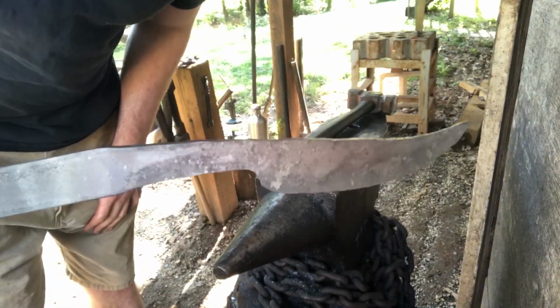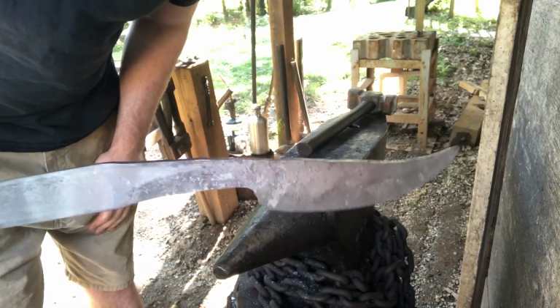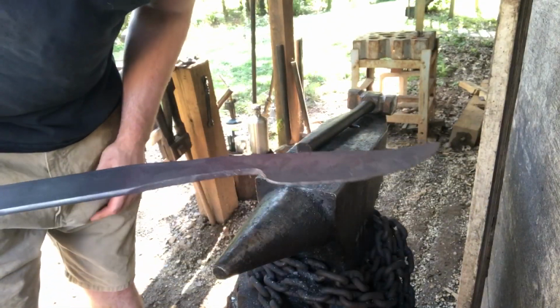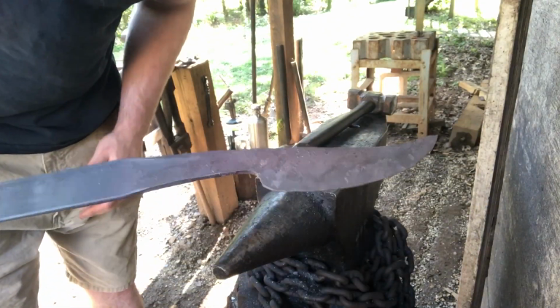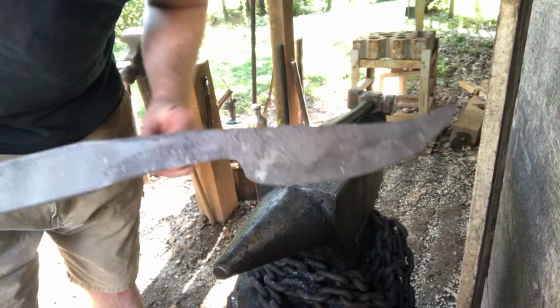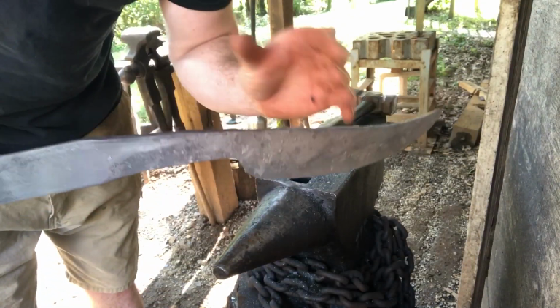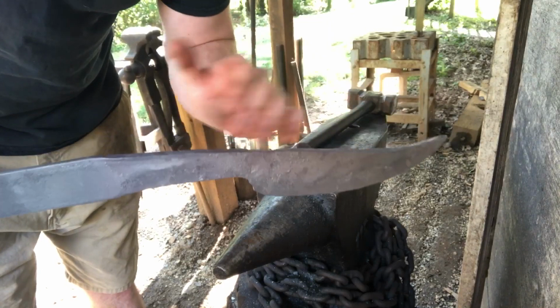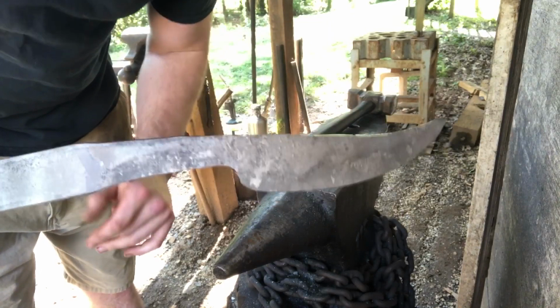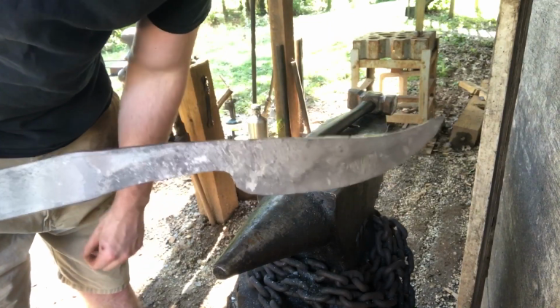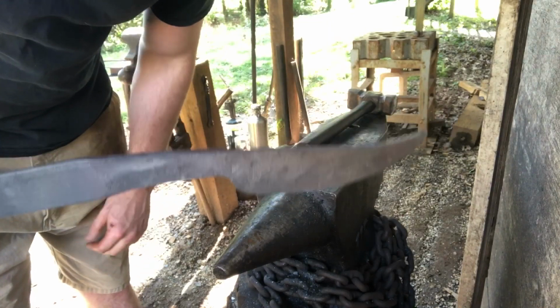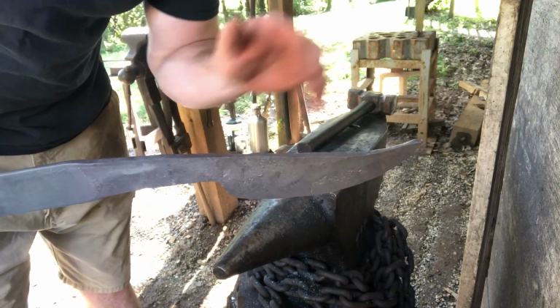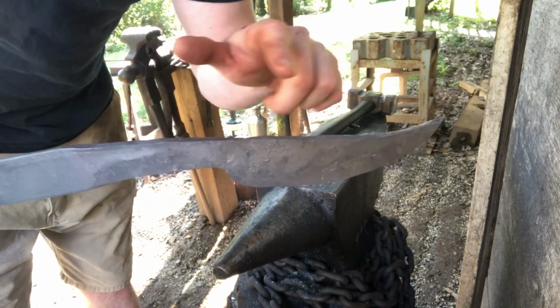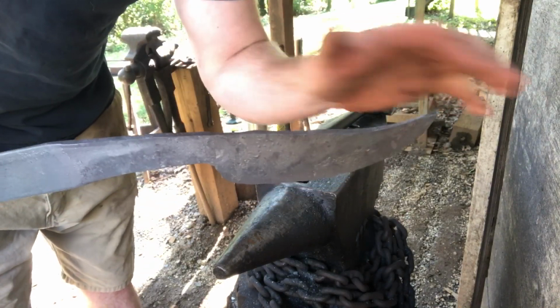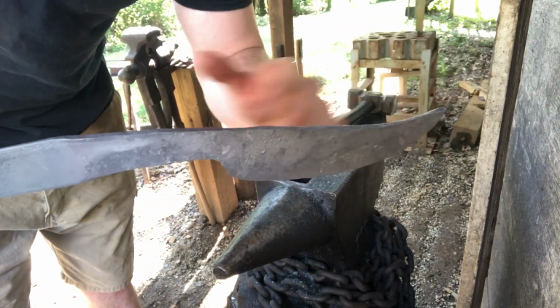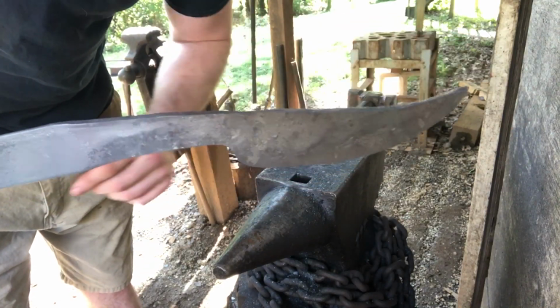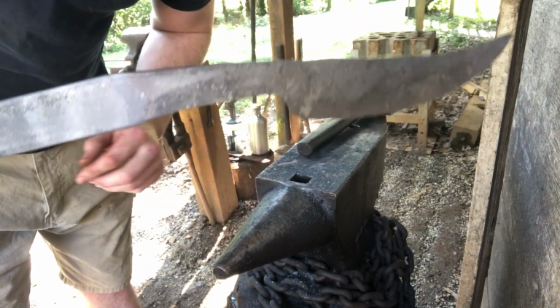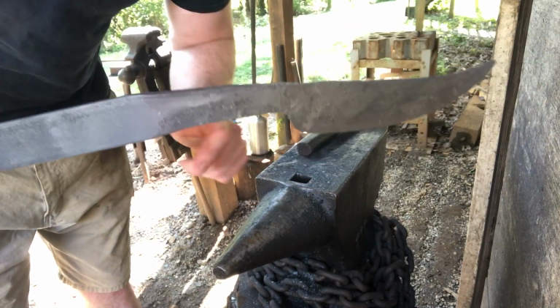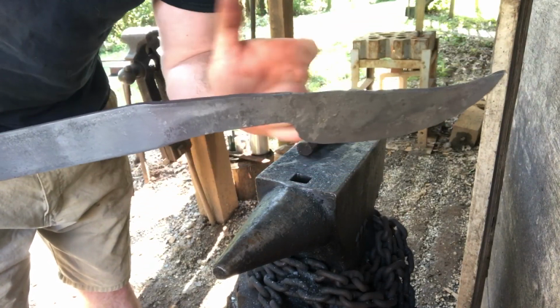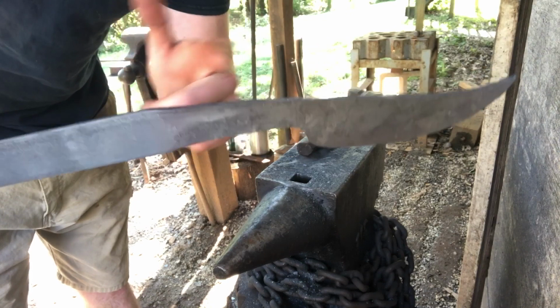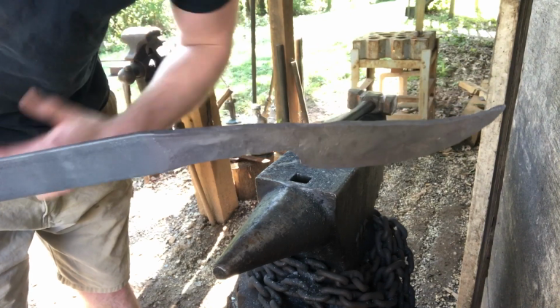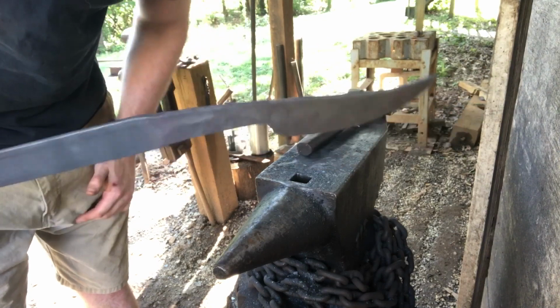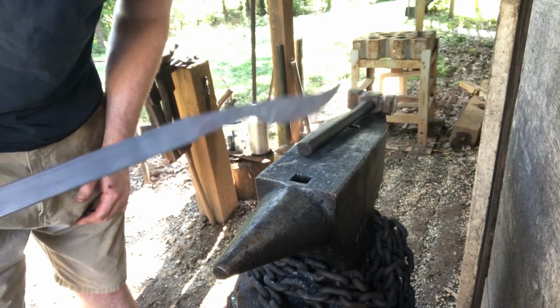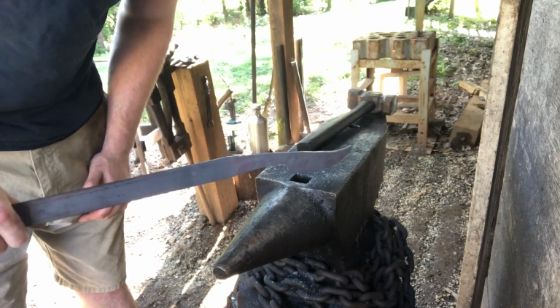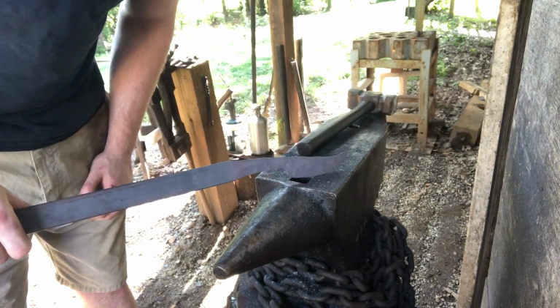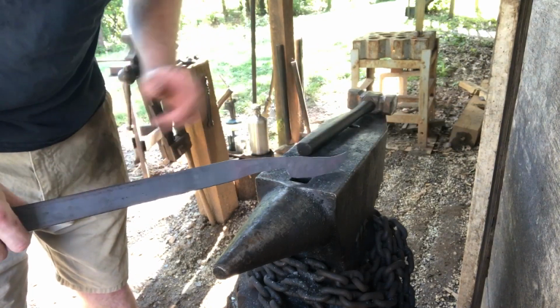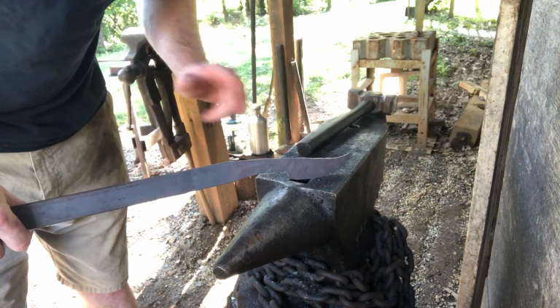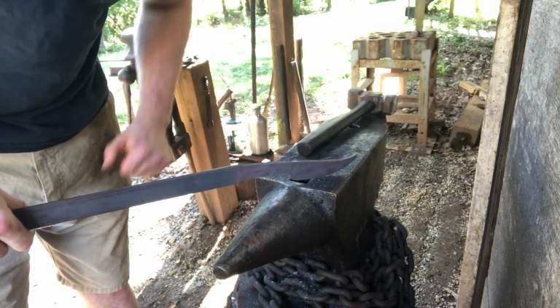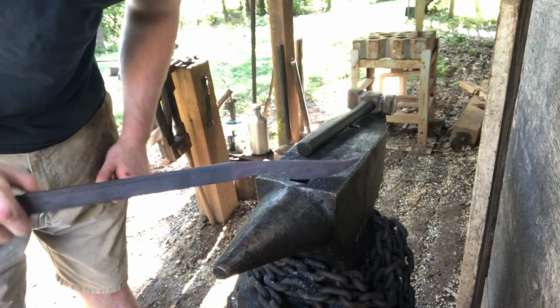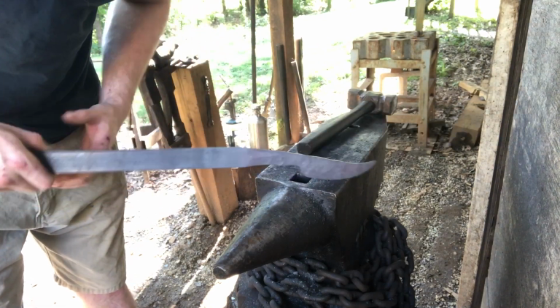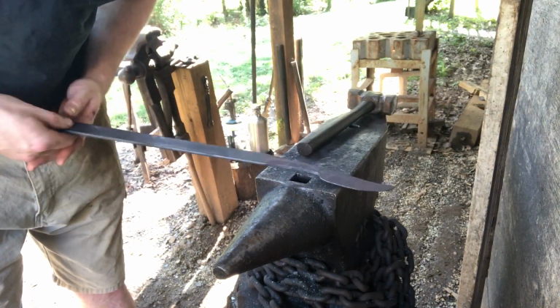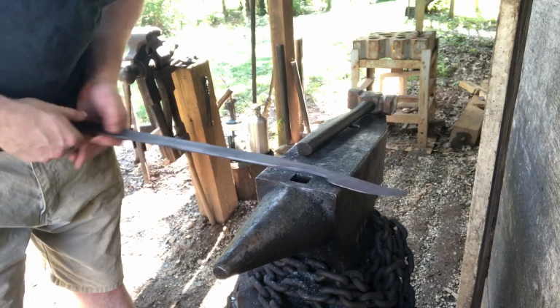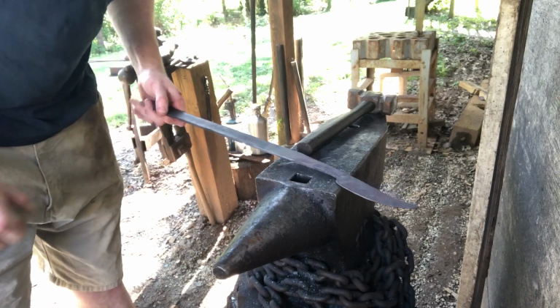Here we are, forged out. It's about the same size as the previous knife I'm going off of. I'll cut off that clip point and make it a nice drop point. Got a nice handle section to work with. I'll go ahead and normalize this thing three times while it's still attached to the parent bar, and then we'll hit the grinder.